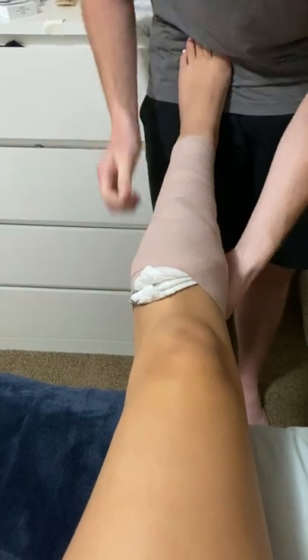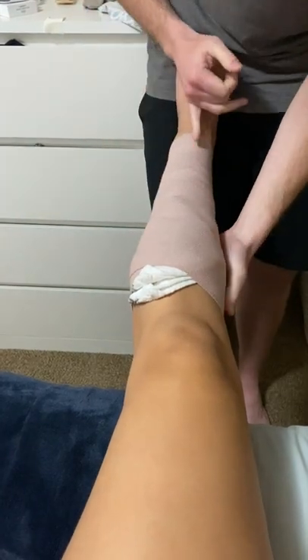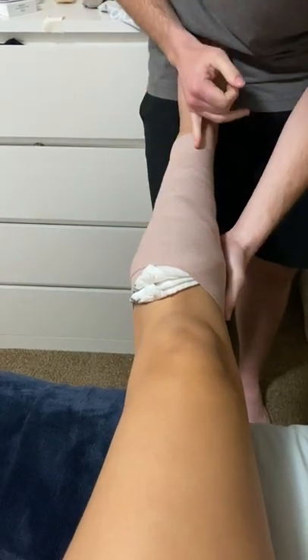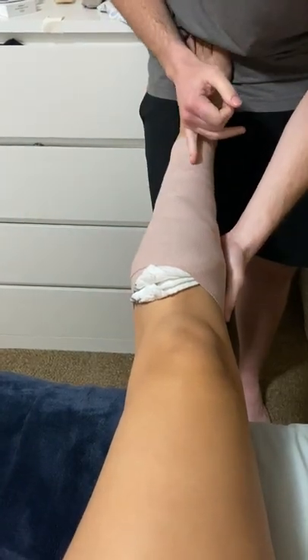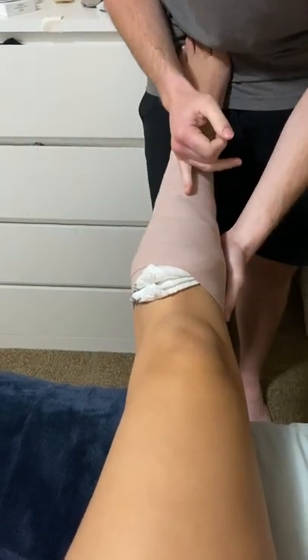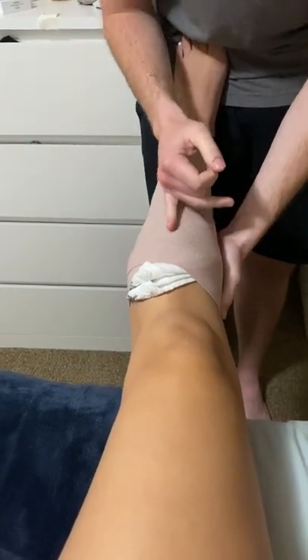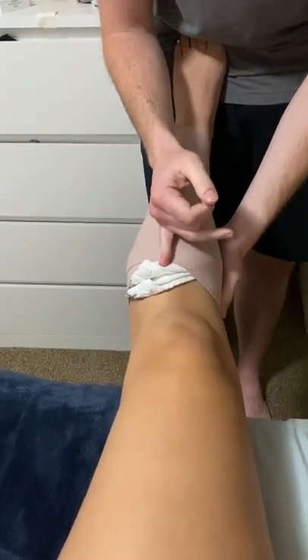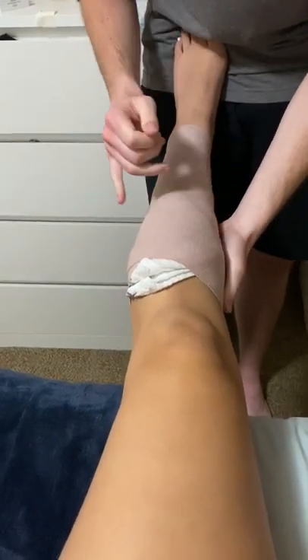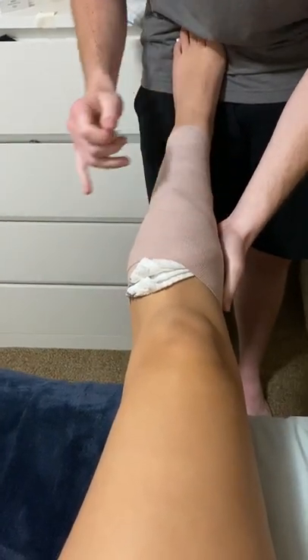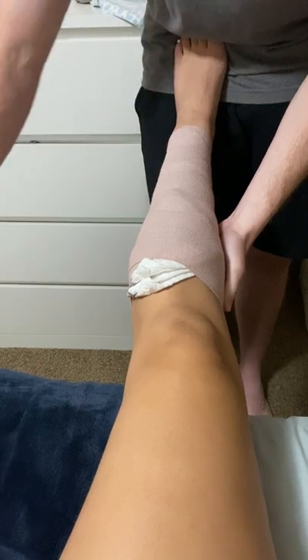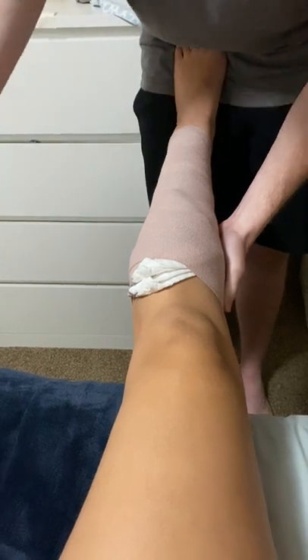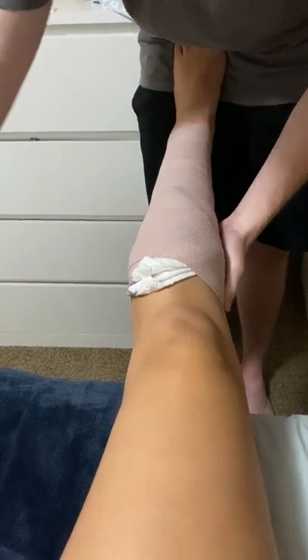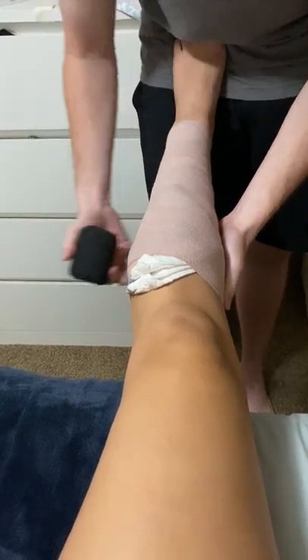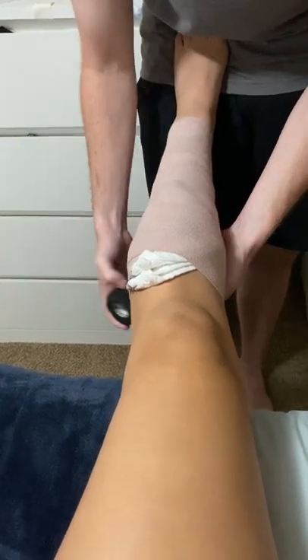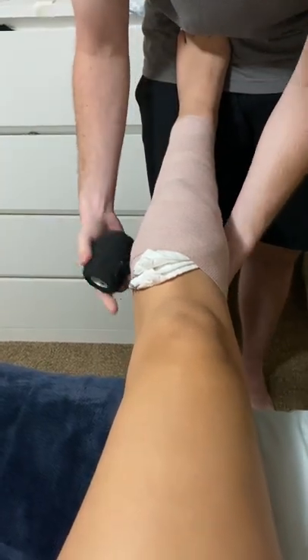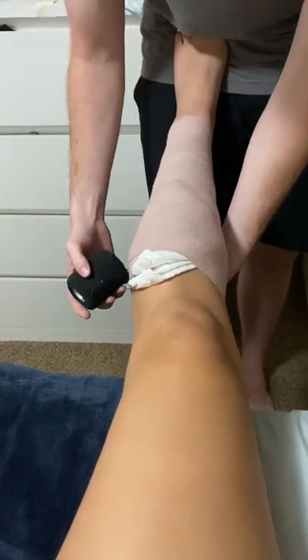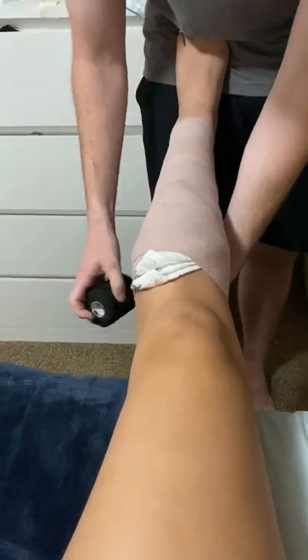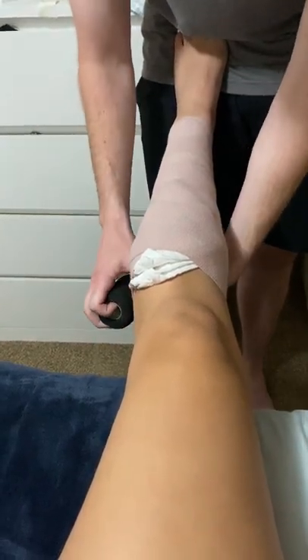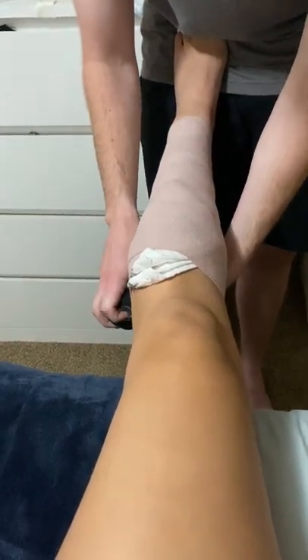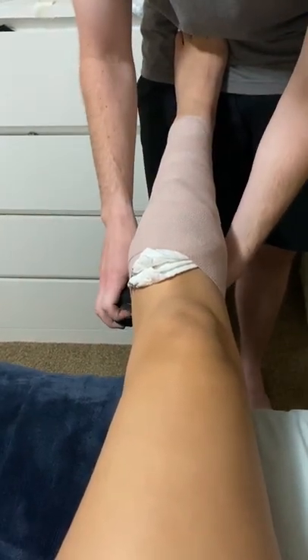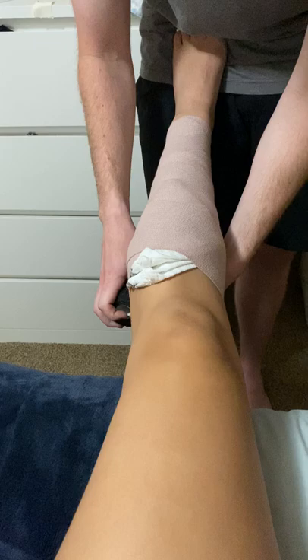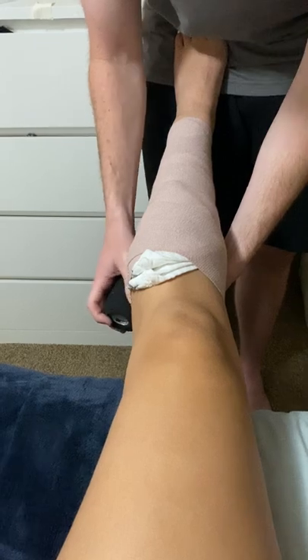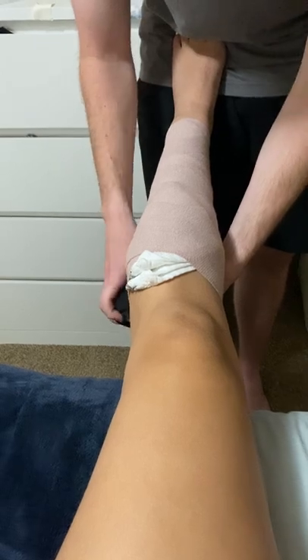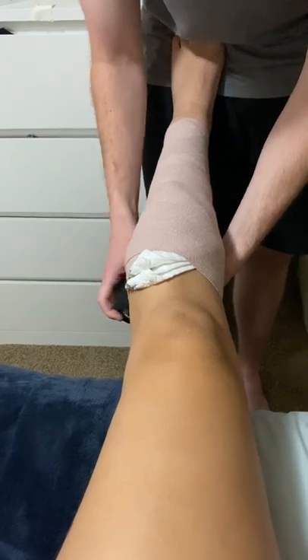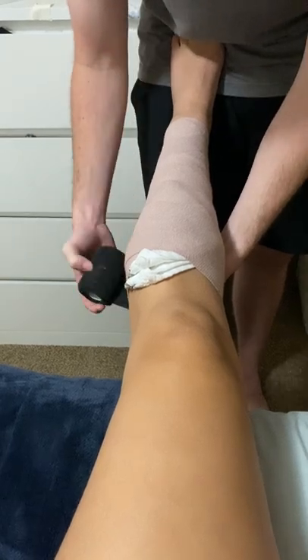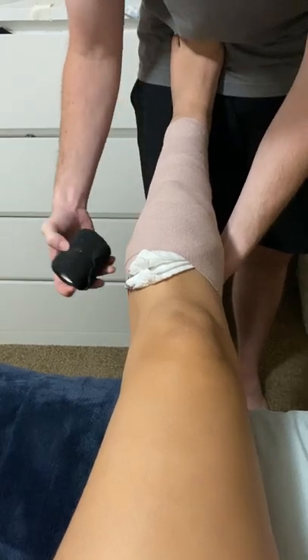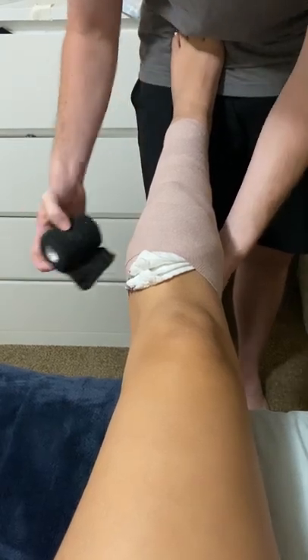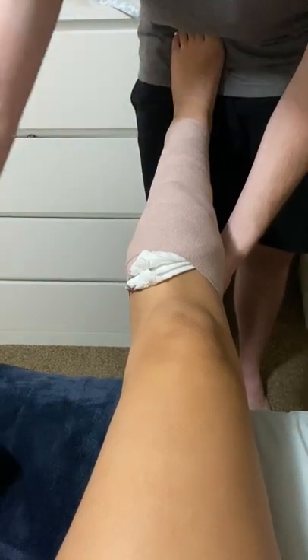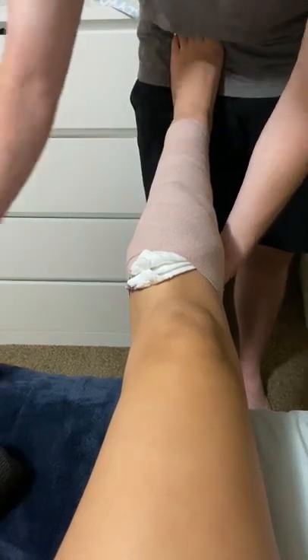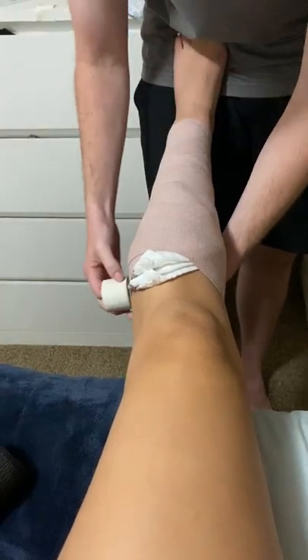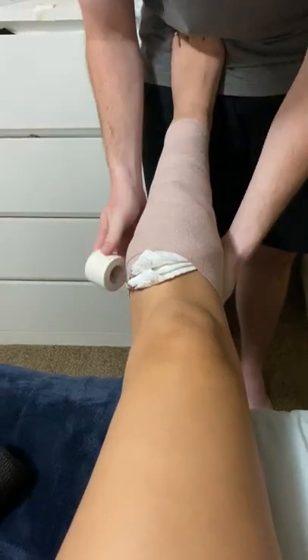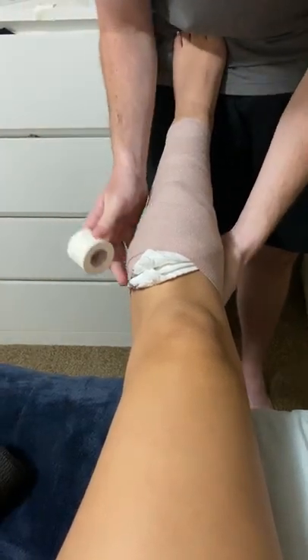We want to use our X's to try to go up the tibia — the tibia bone. Put some tape on this side.